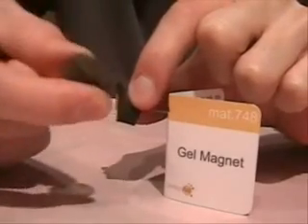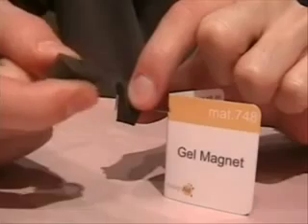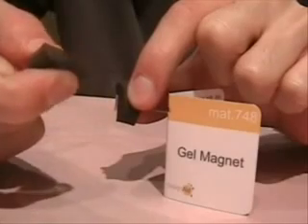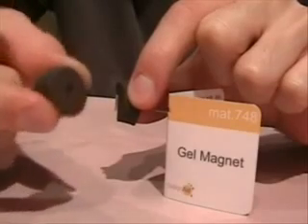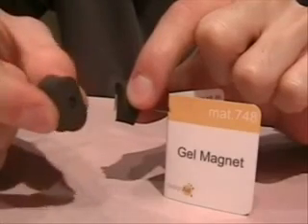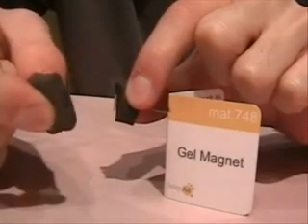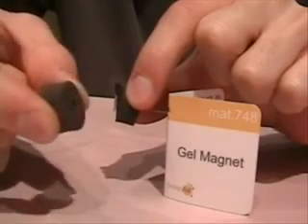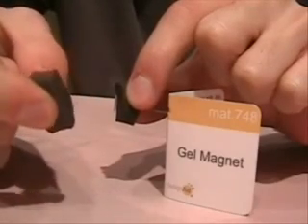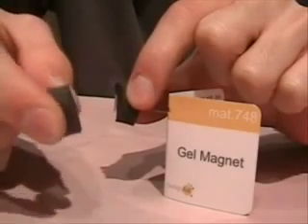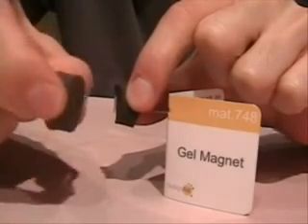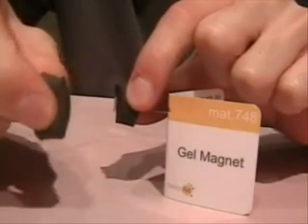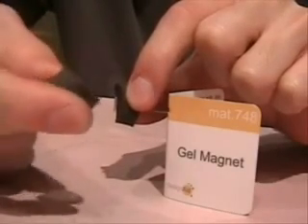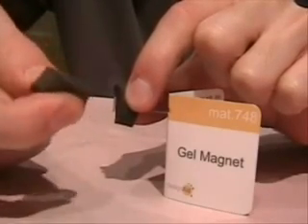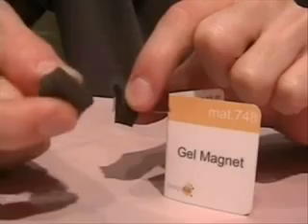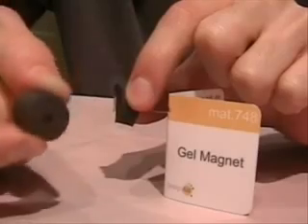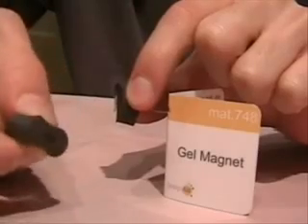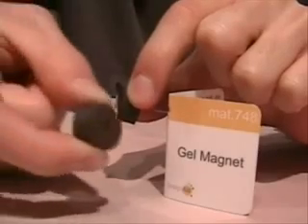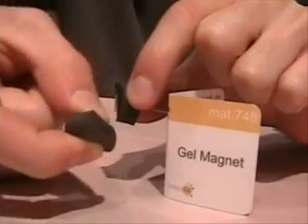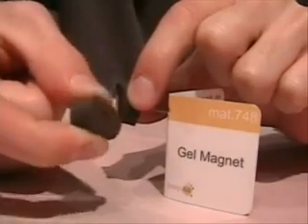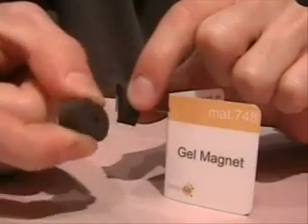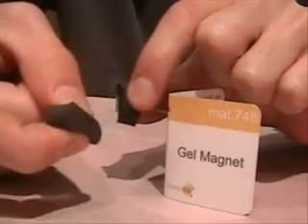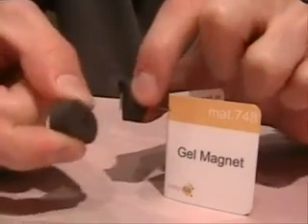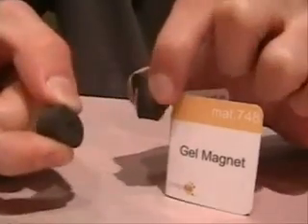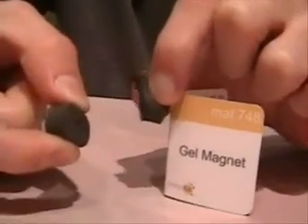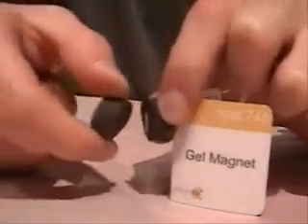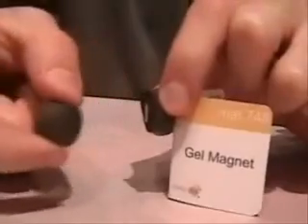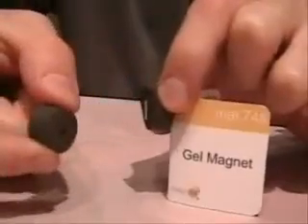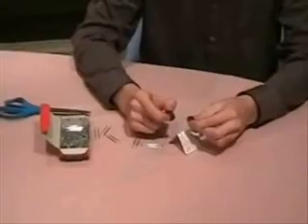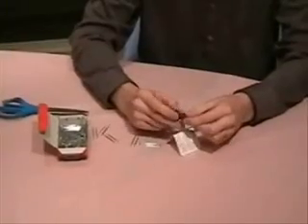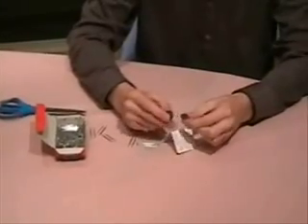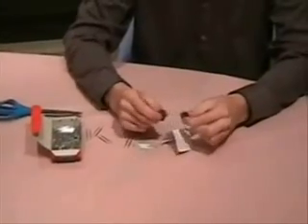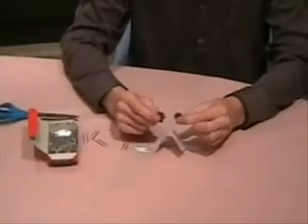These were developed by a company in Japan. The gel material is mixed with ferrite particles and then placed in a magnetic field to magnetize the ferrite particles and give the magnet a north and south pole.